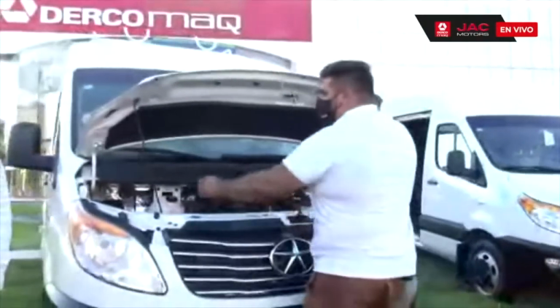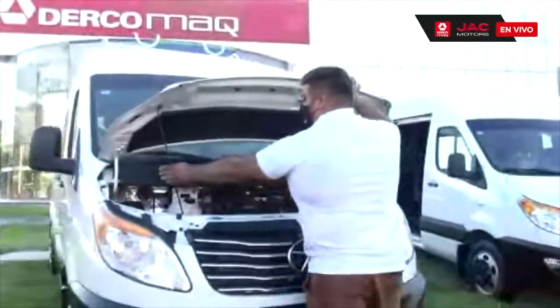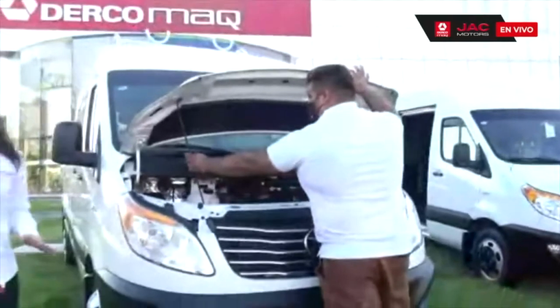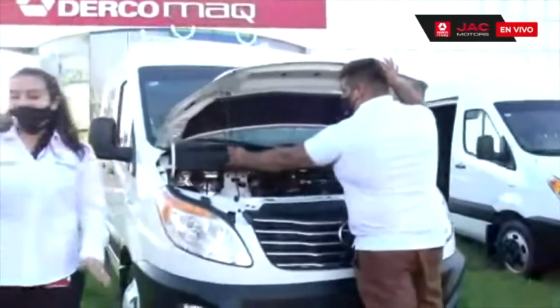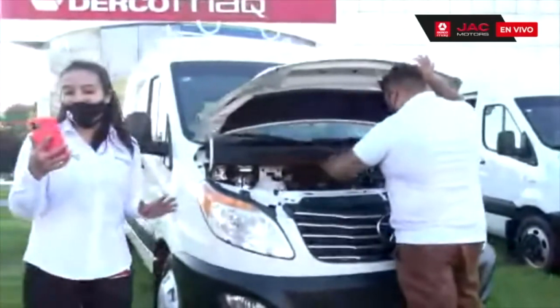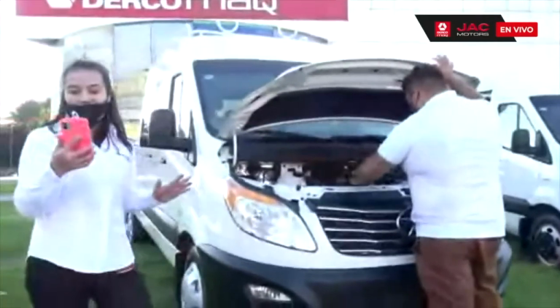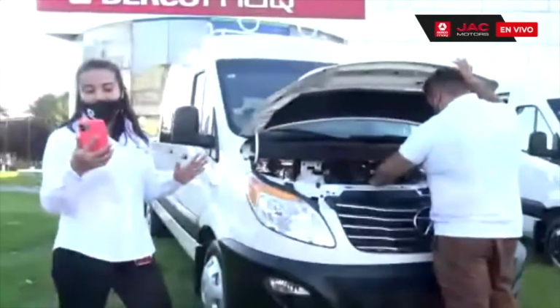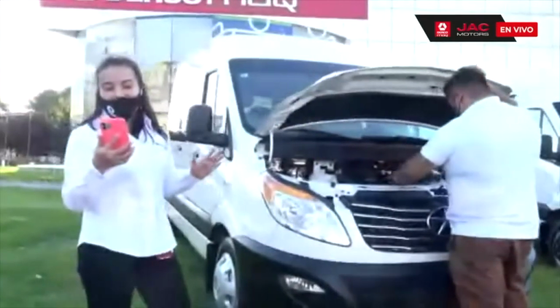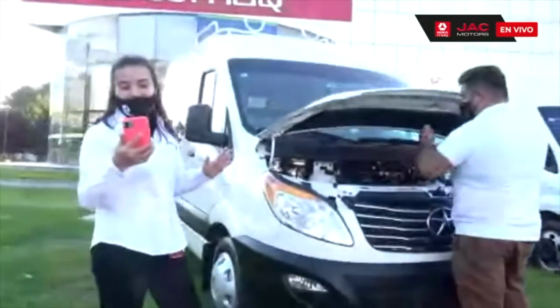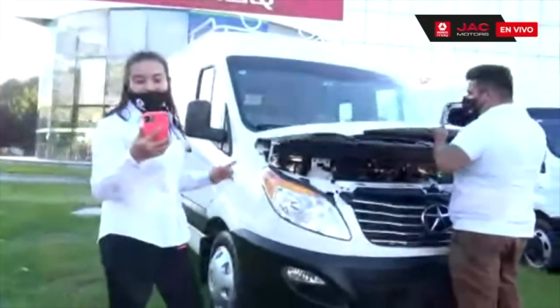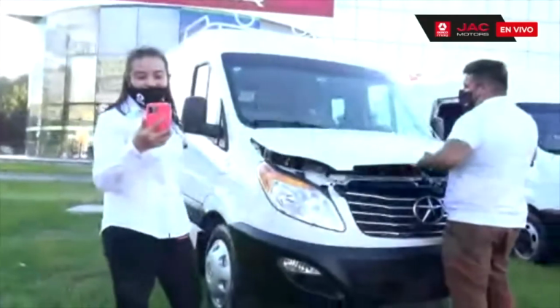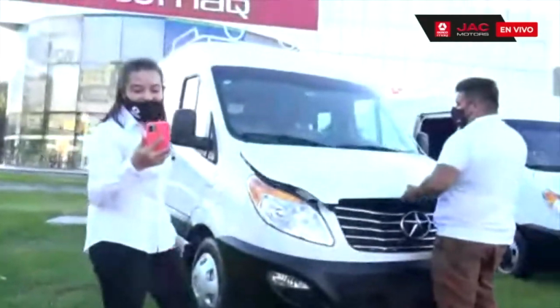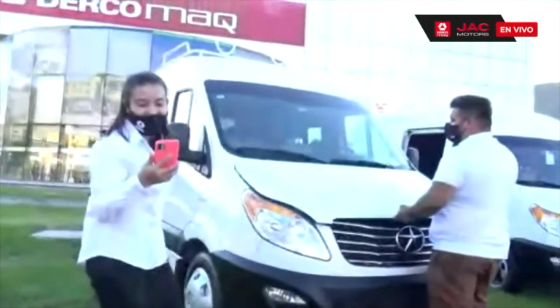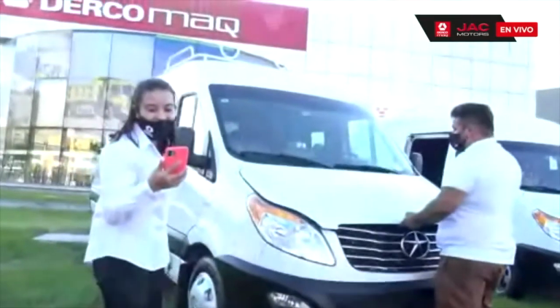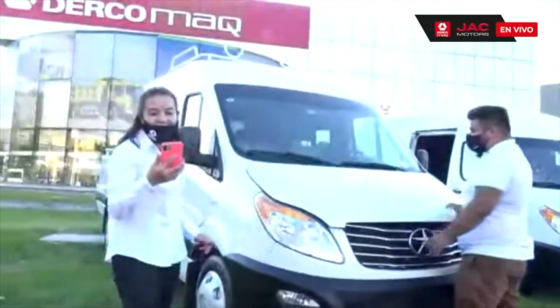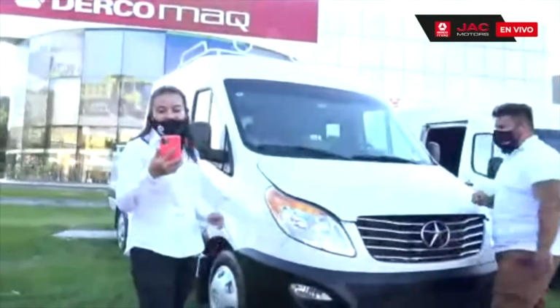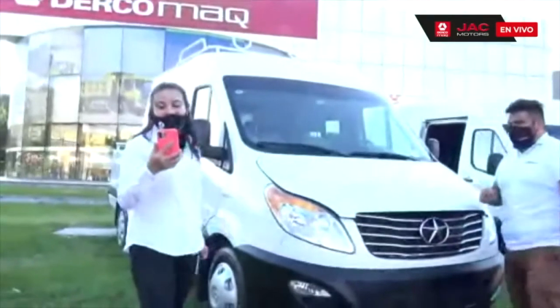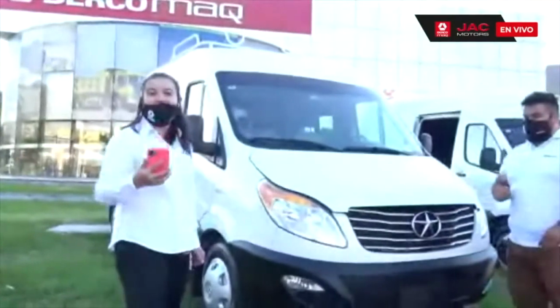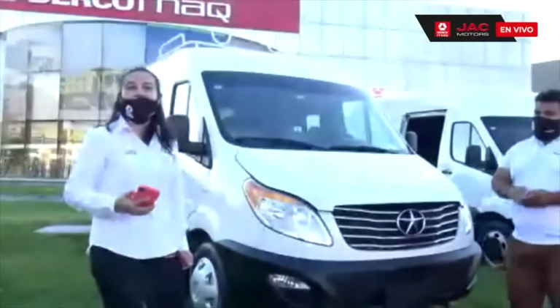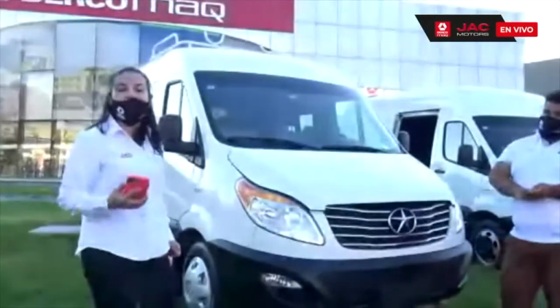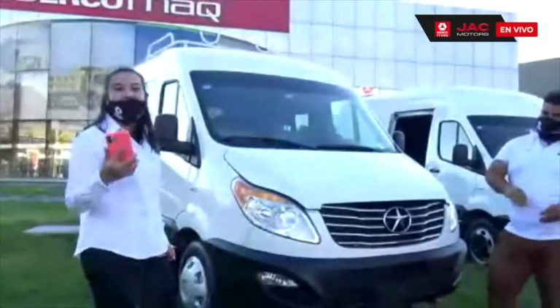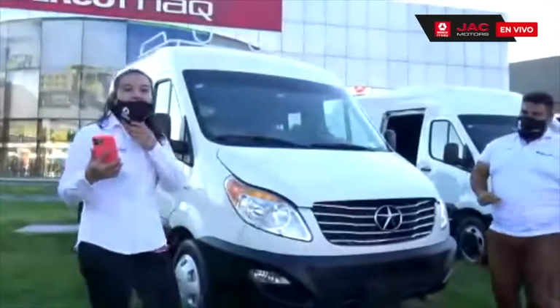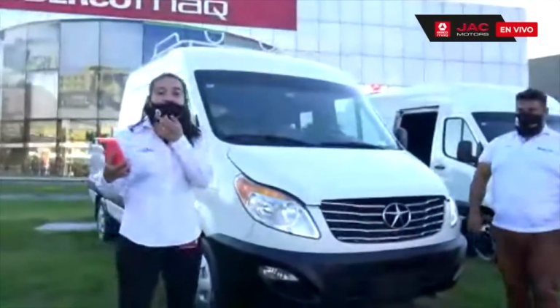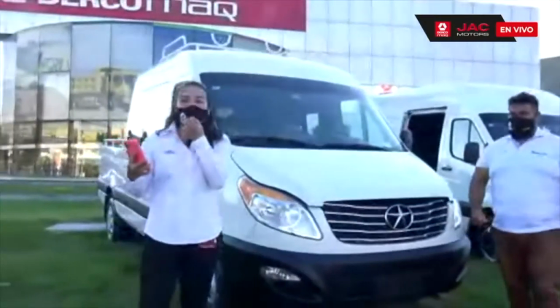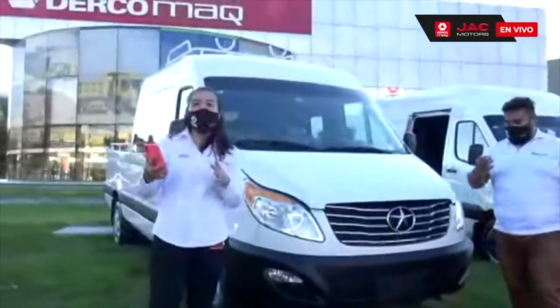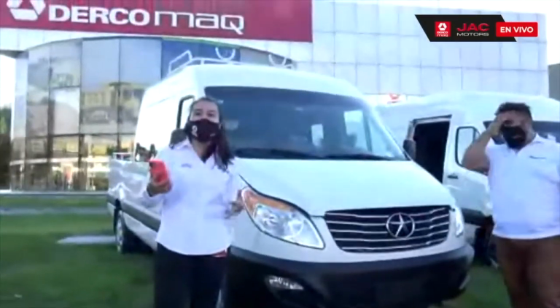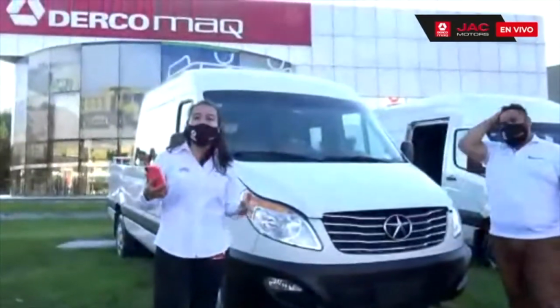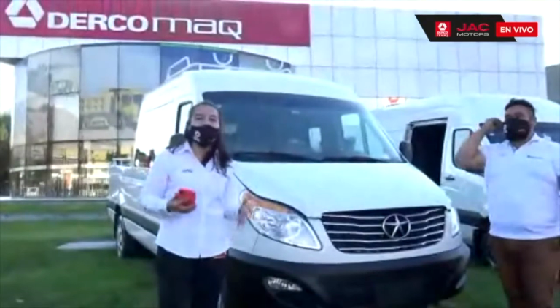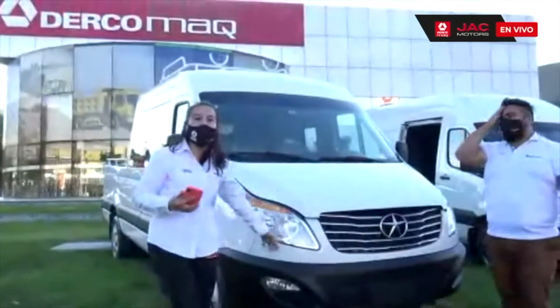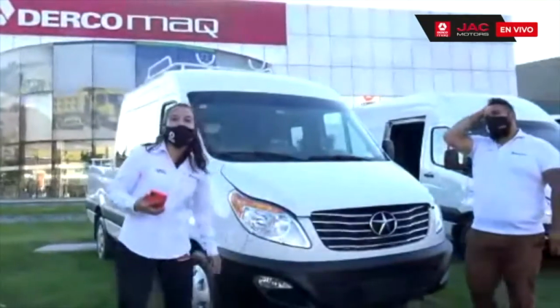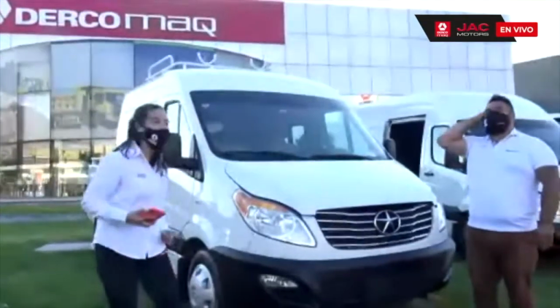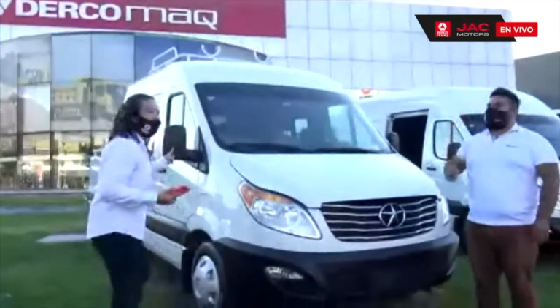Vamos a ir a conocer la cabina. Quiero saludar porque nos están viendo desde Buenos Aires. Saludos a Leo Sánchez y a Eladio Carrasco, los invitamos a hacer todas sus consultas y dudas.